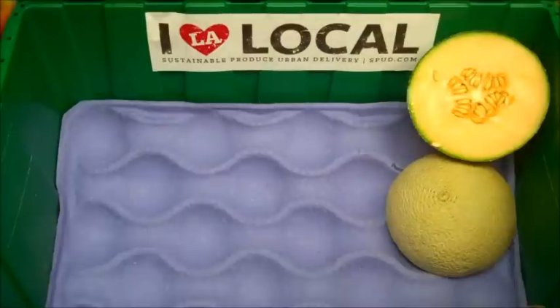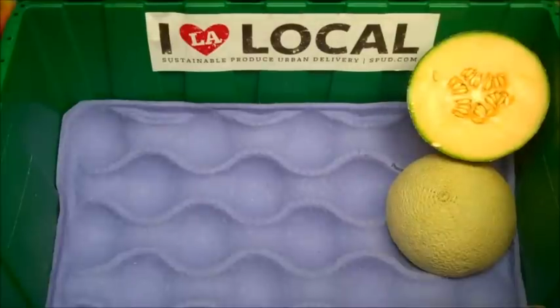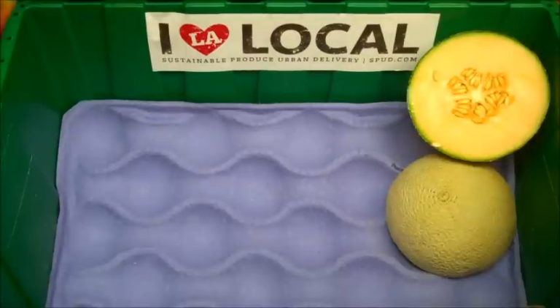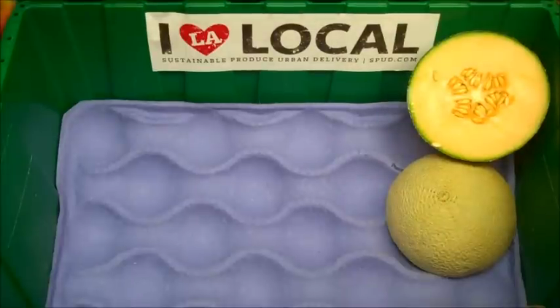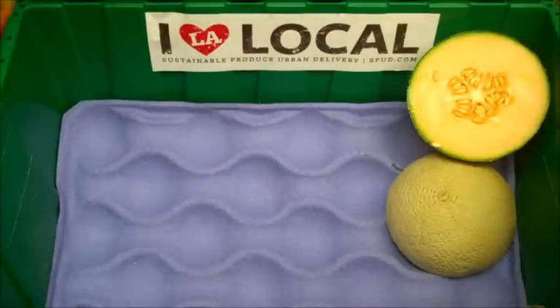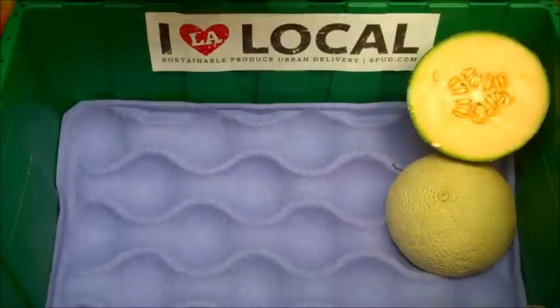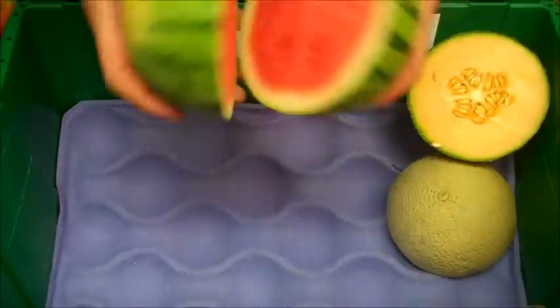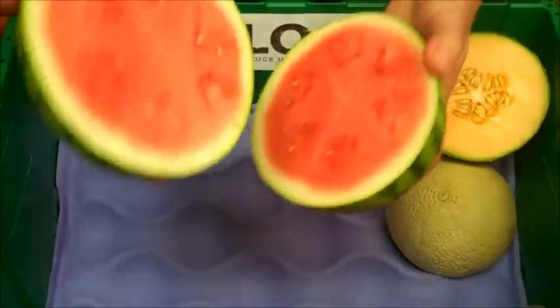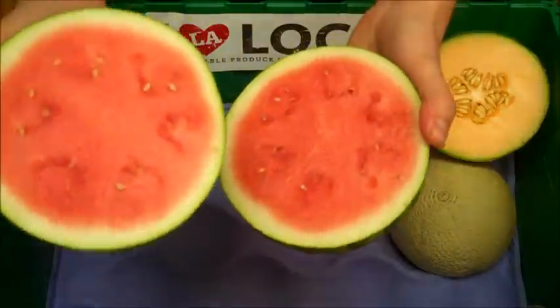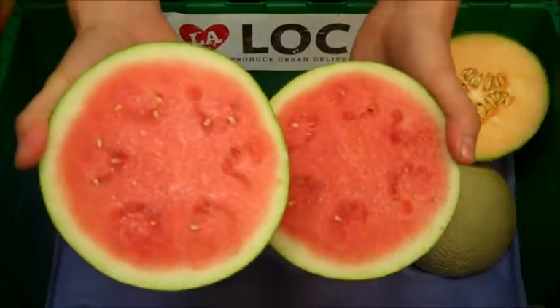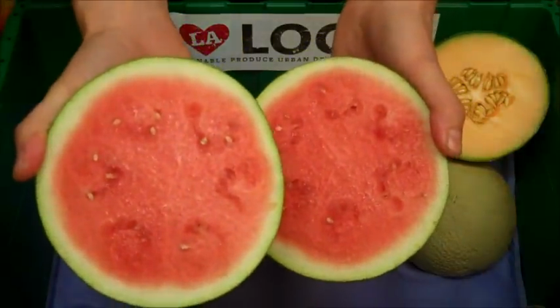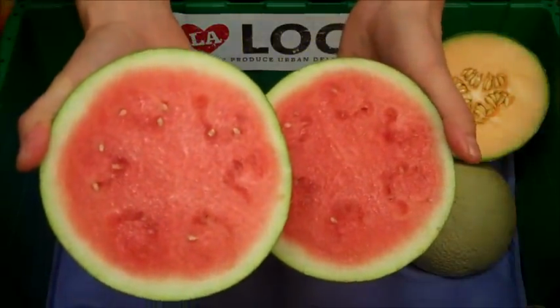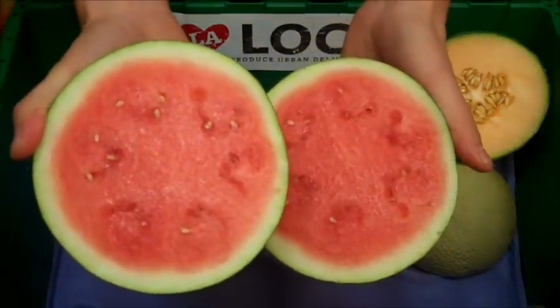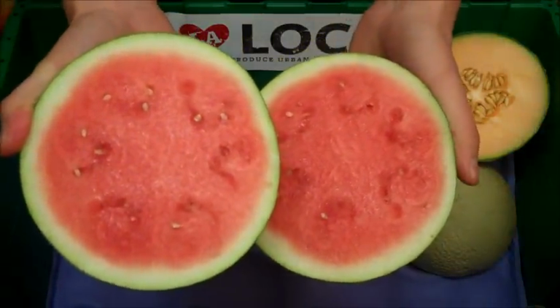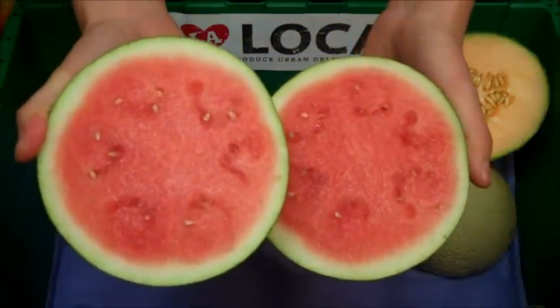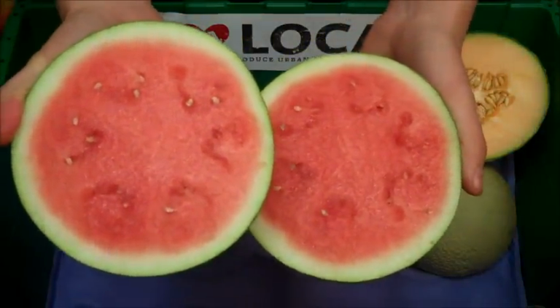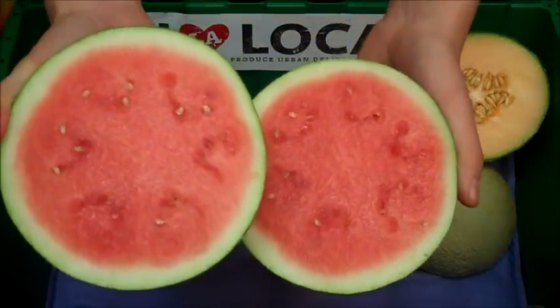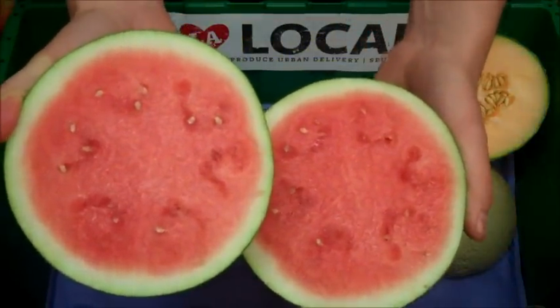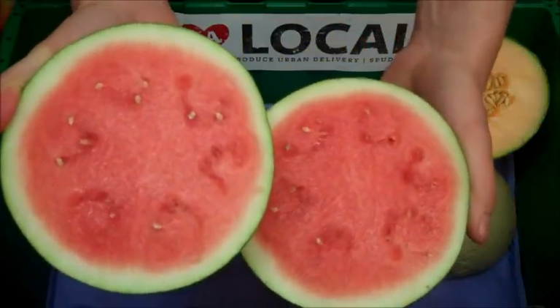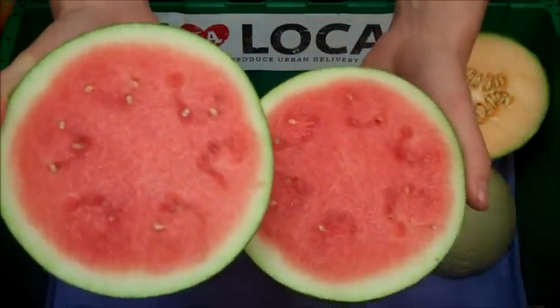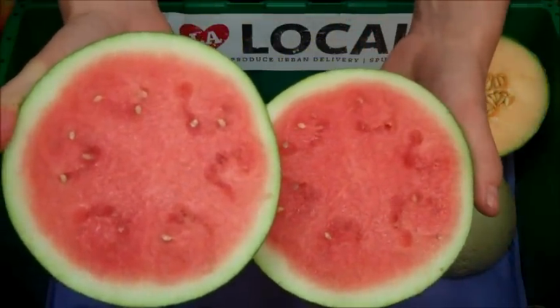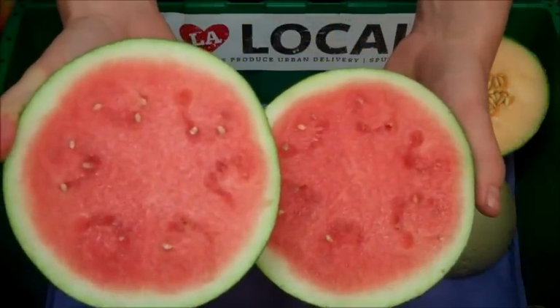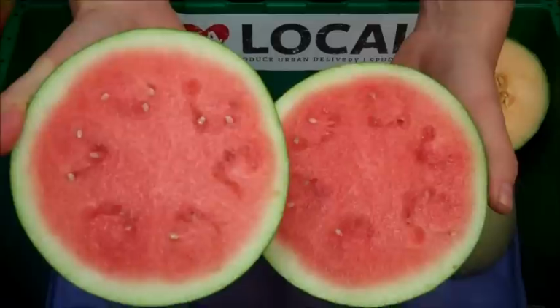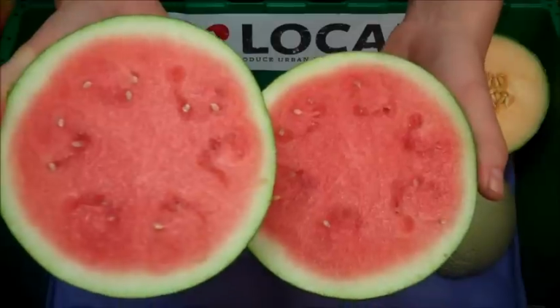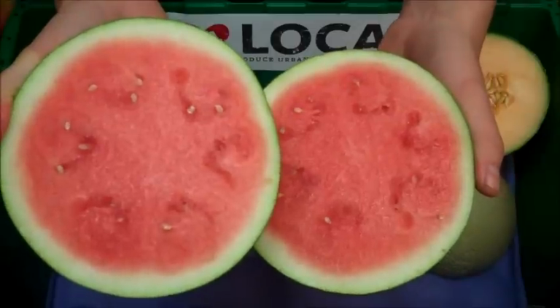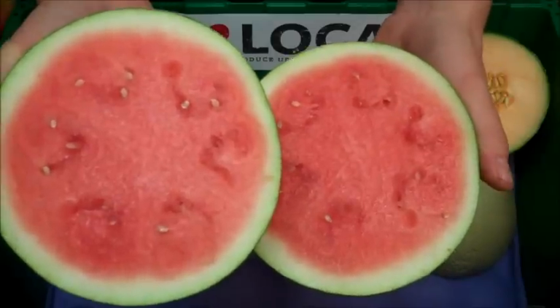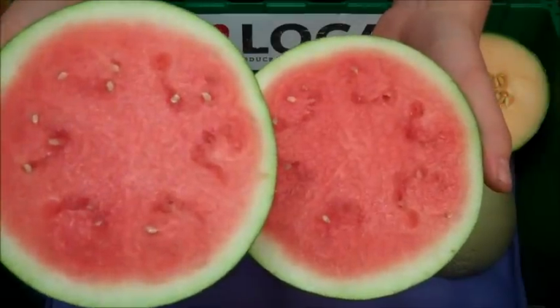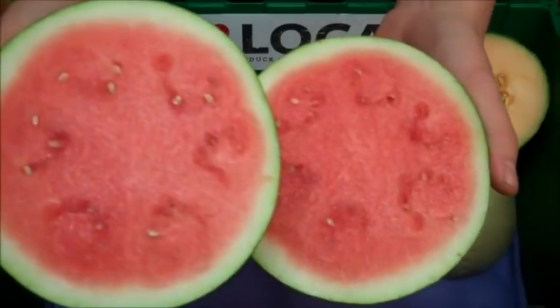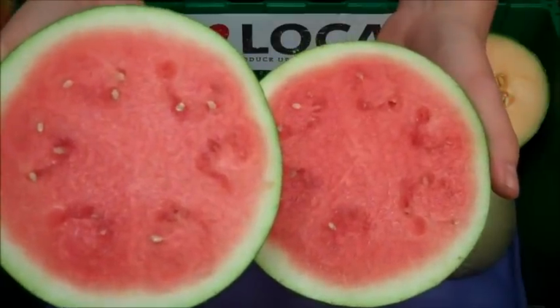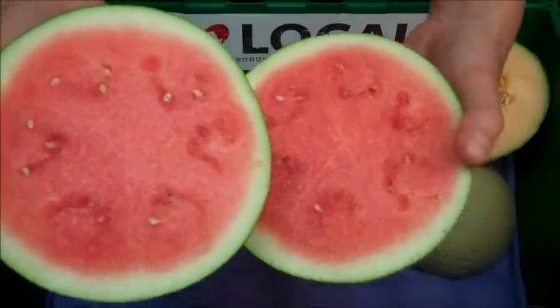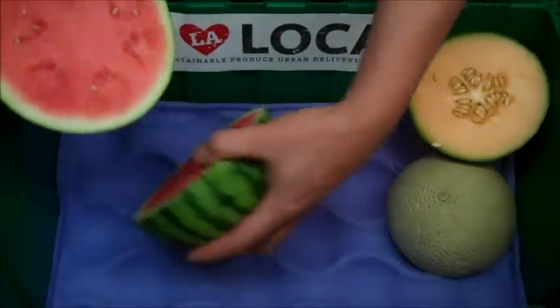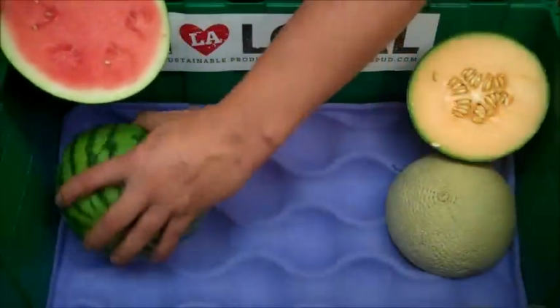Next up, another amazing treat and a harbinger of summer, again from Llano in Mexico — one organic mini watermelon. I've cut this bad boy open to give you a good look inside. They look amazing and they taste as good as they look.